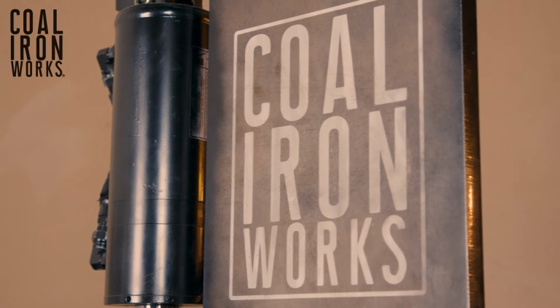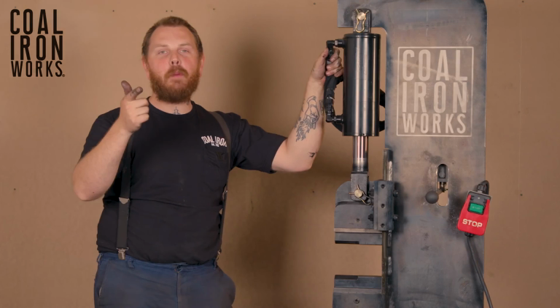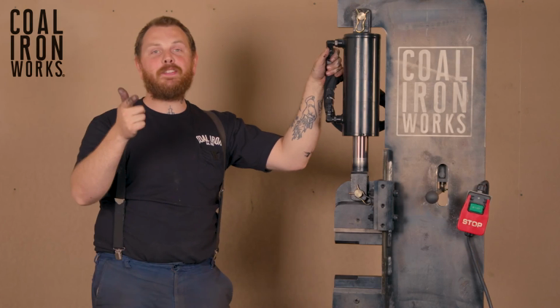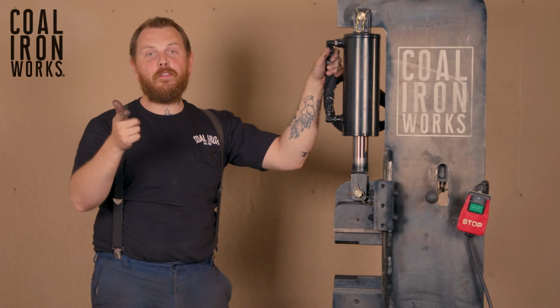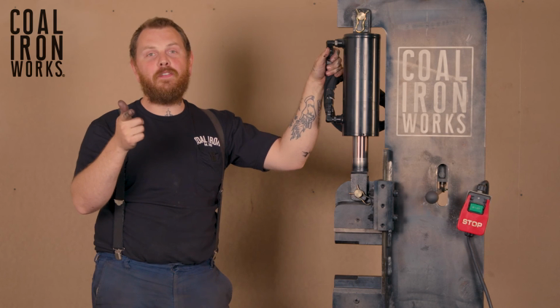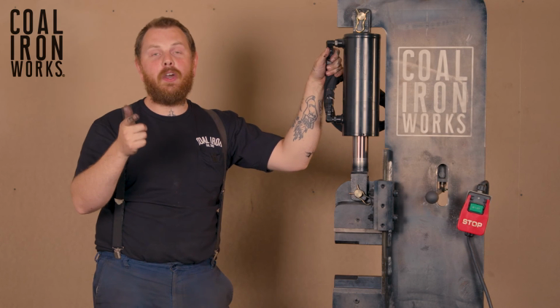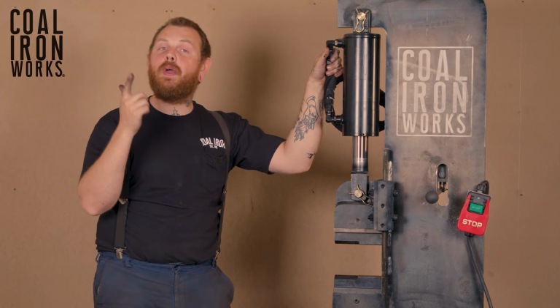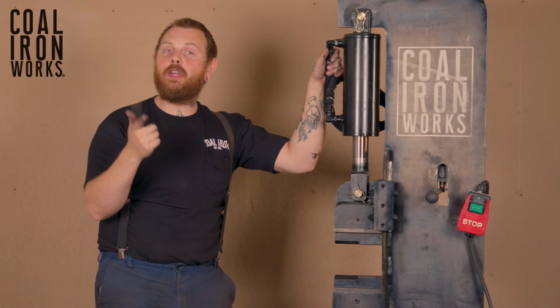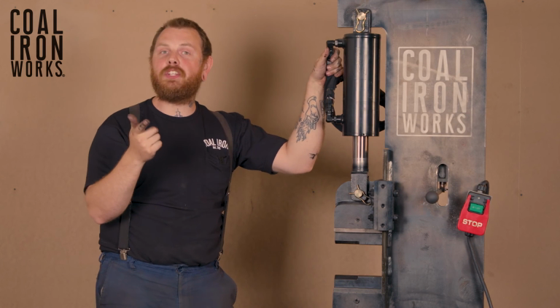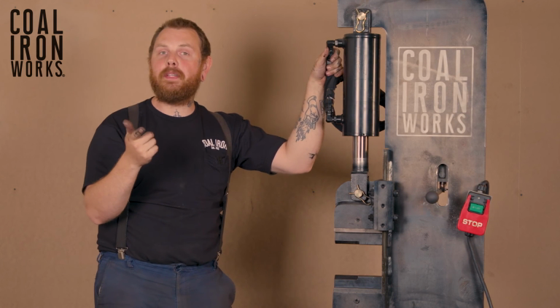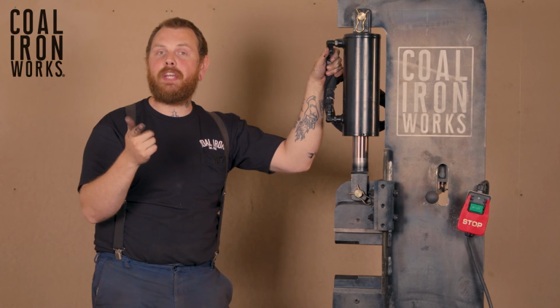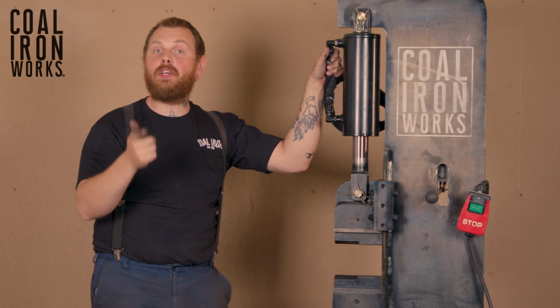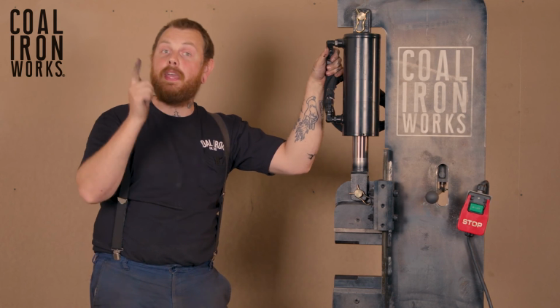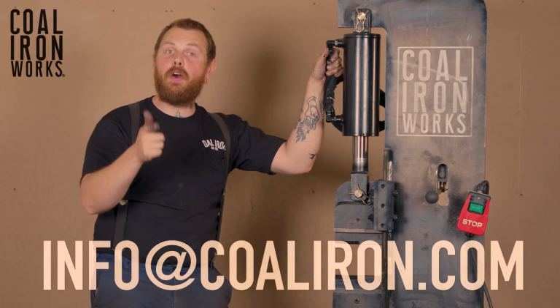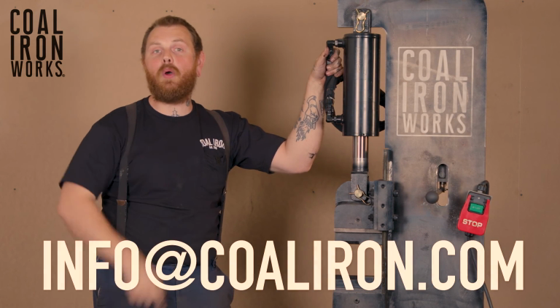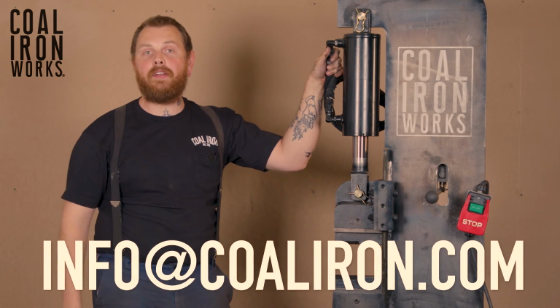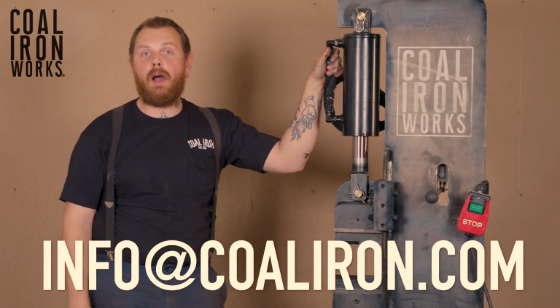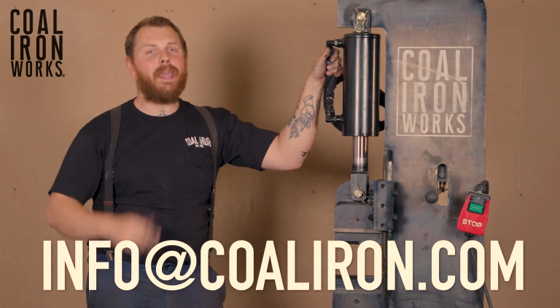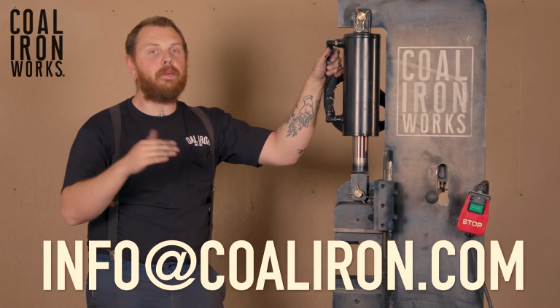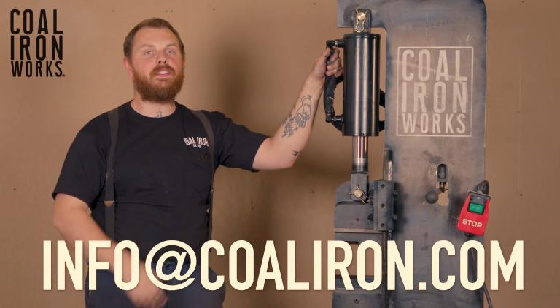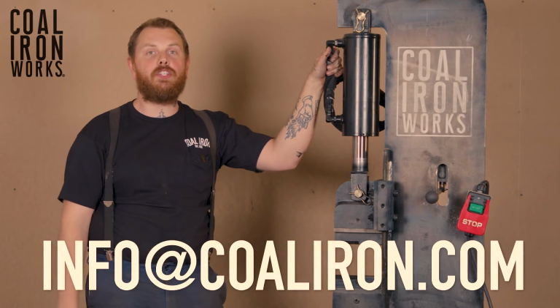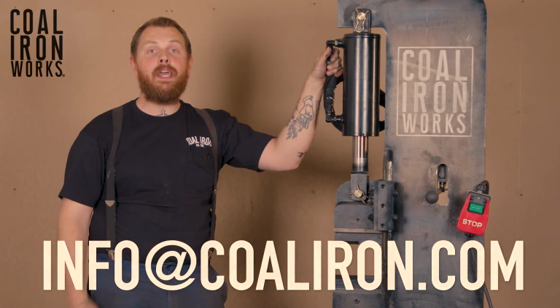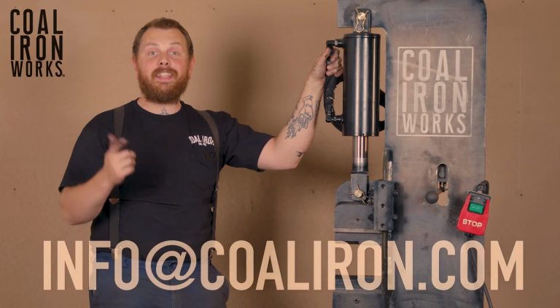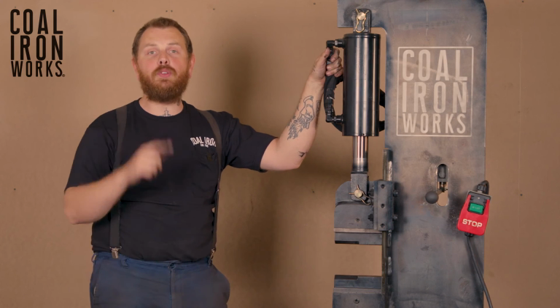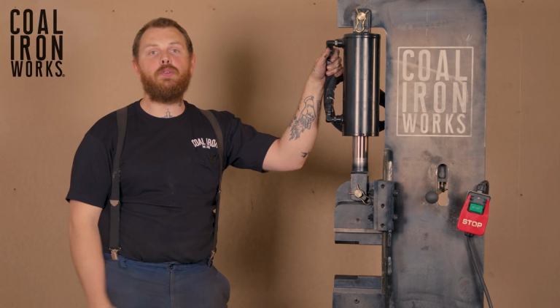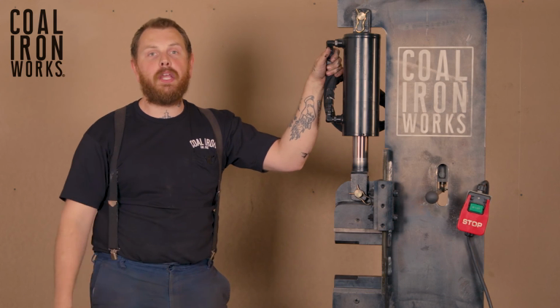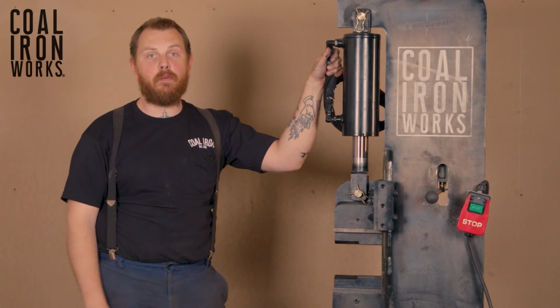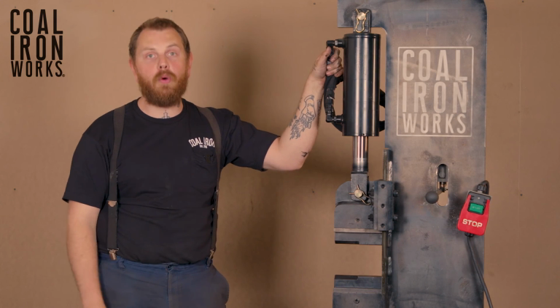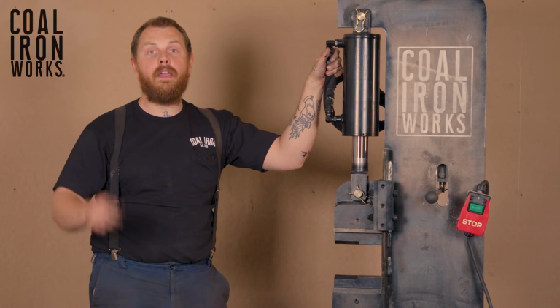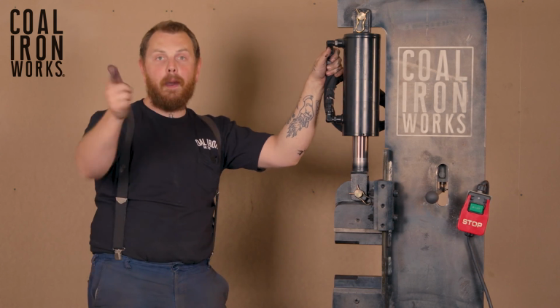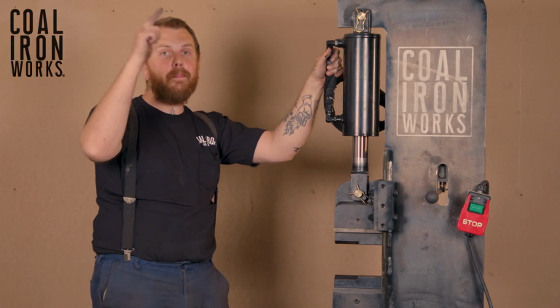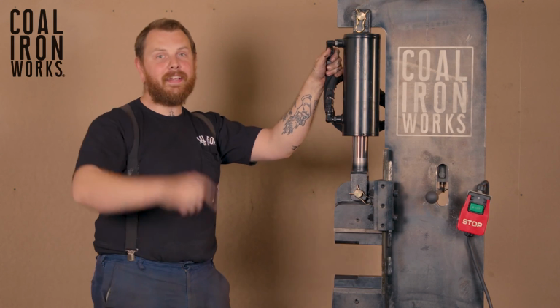Thank you for watching our press overview video. If you have any questions, please reach out to info@coaliron.com — we'll be happy to assist you. Stay tuned to our YouTube channel for more coming up next.